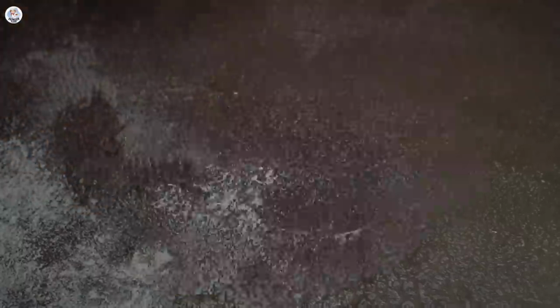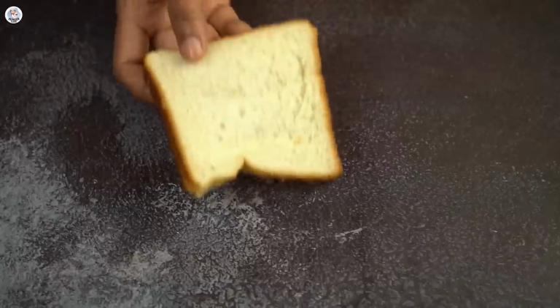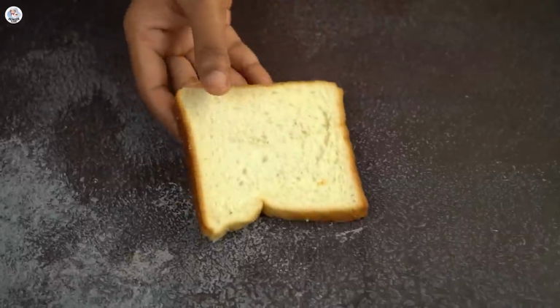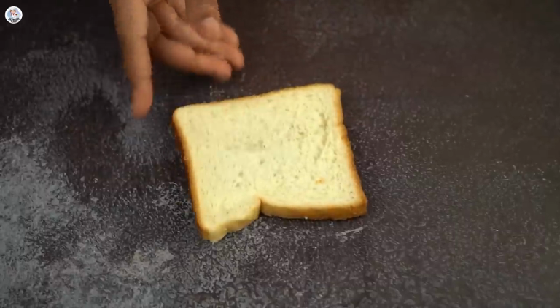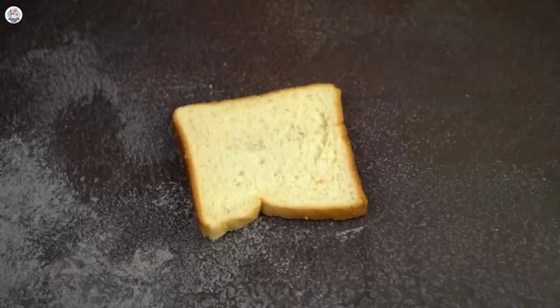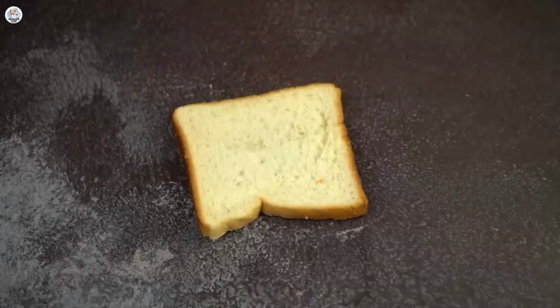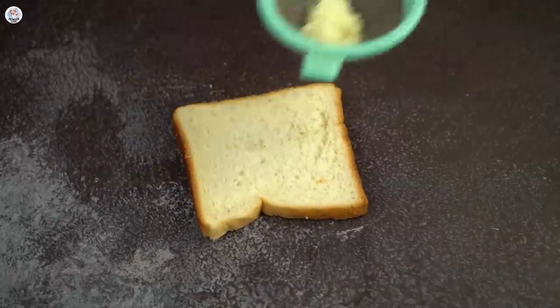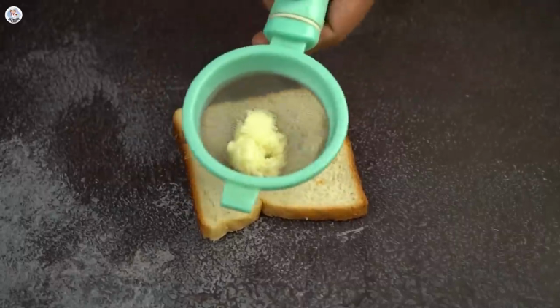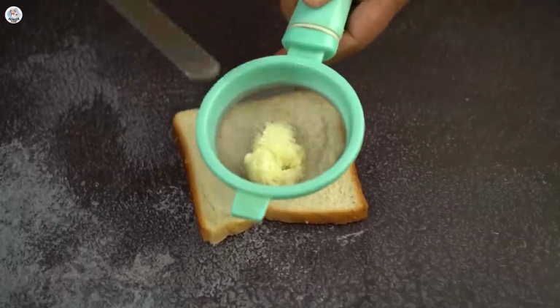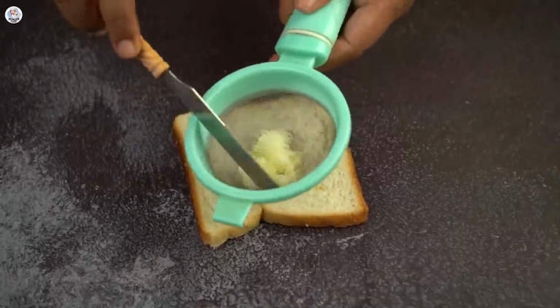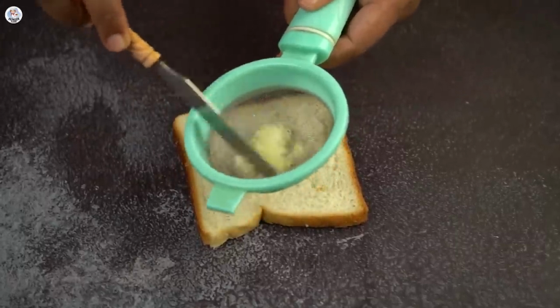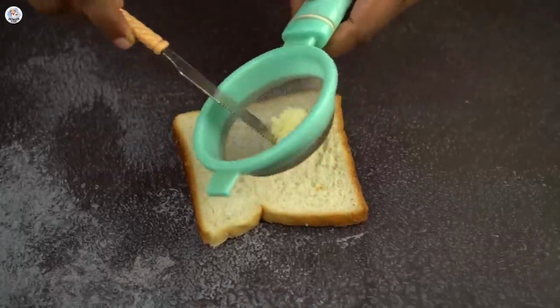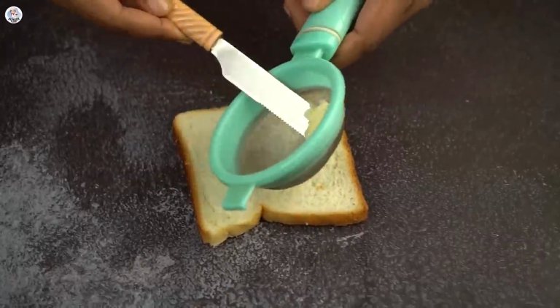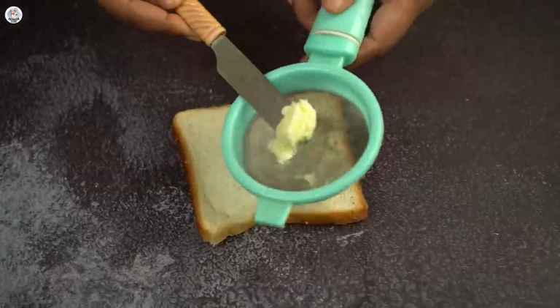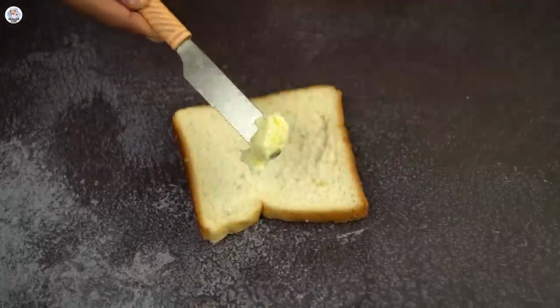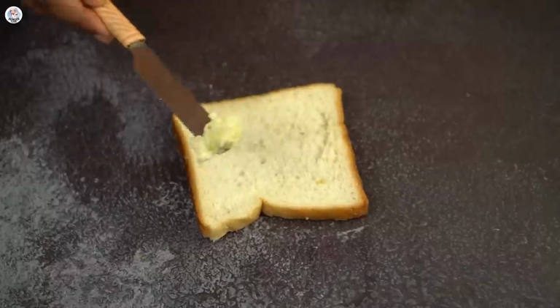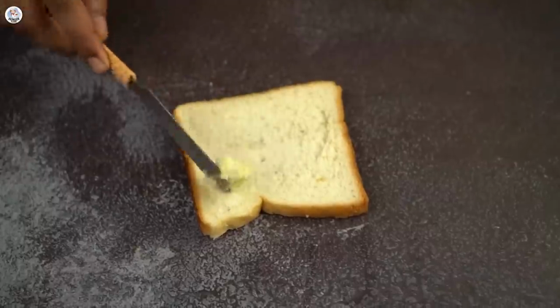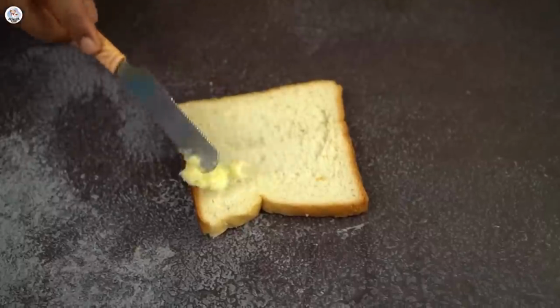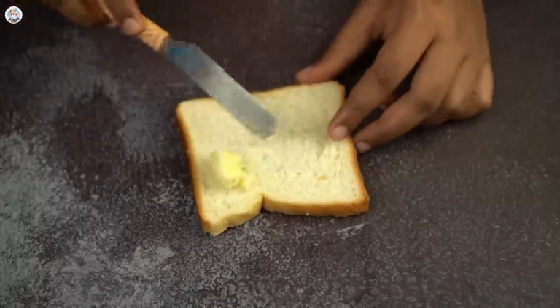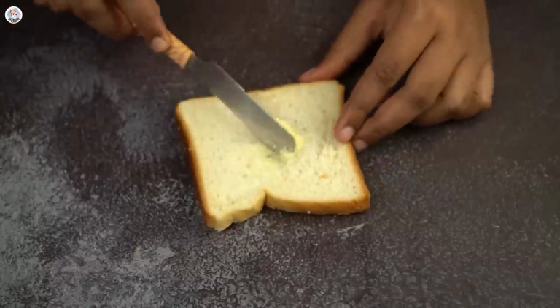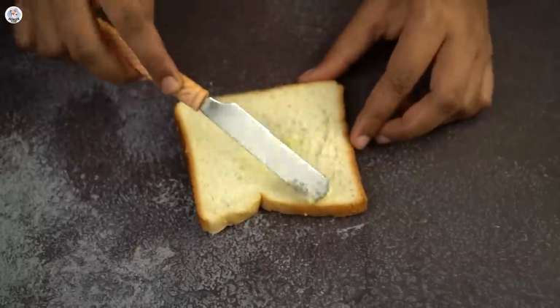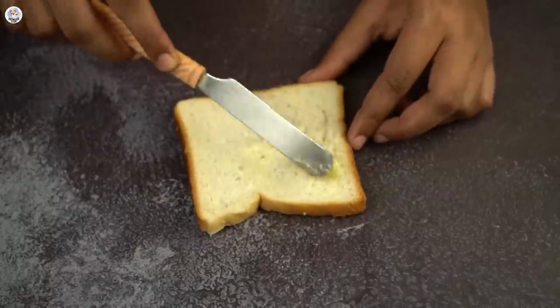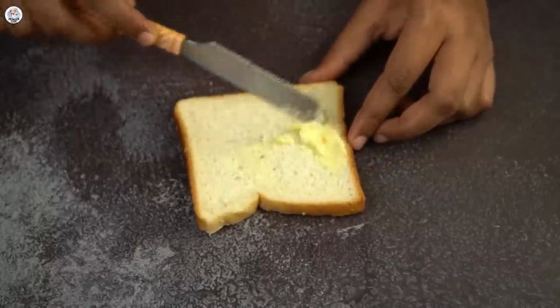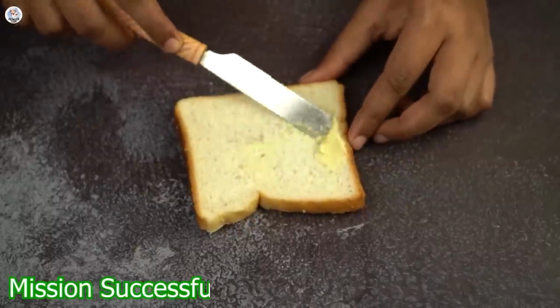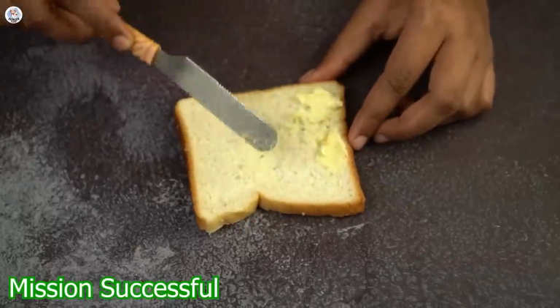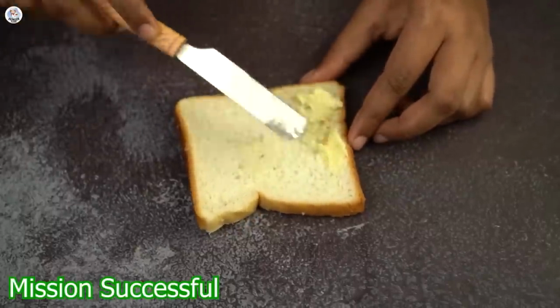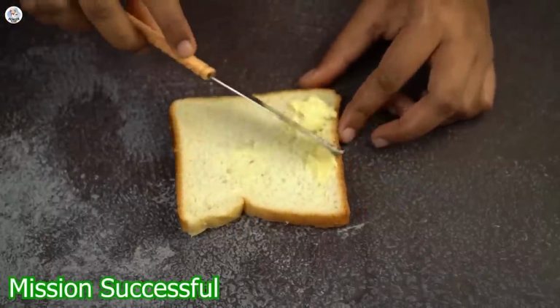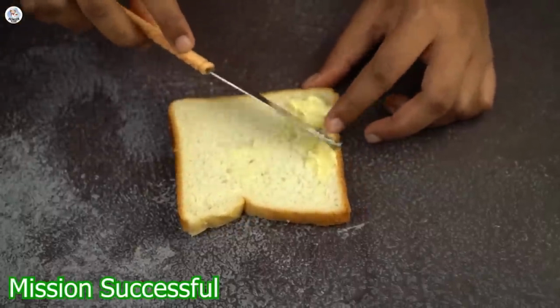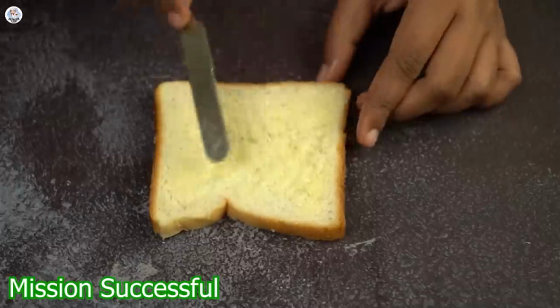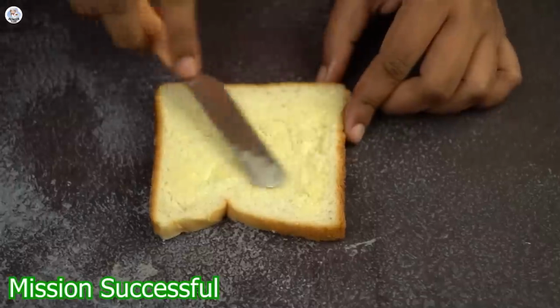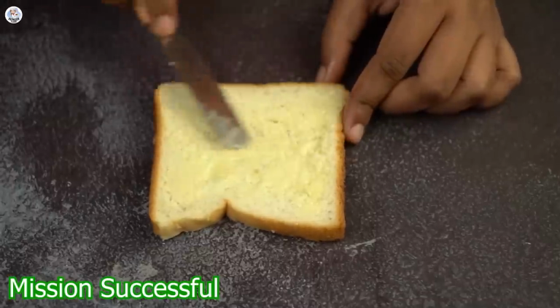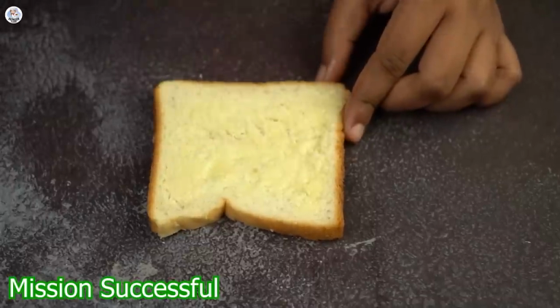With a knife, you can remove it and apply it on your bread. It's super easy and a genius hack. This hack was a success.